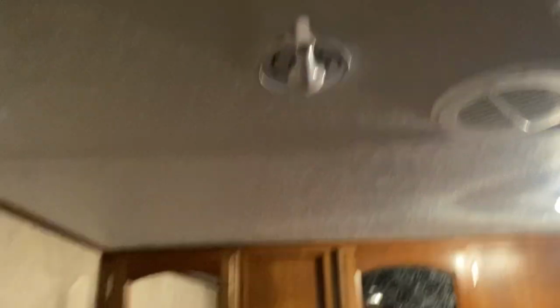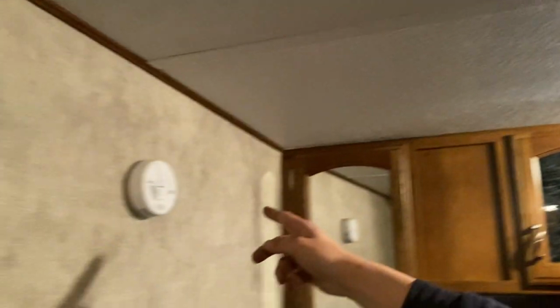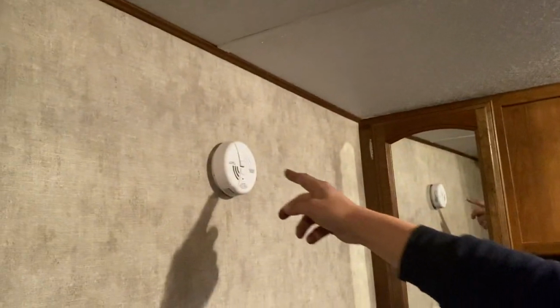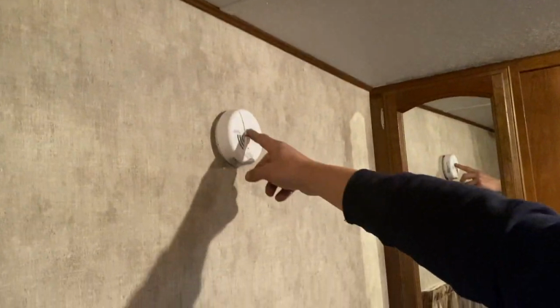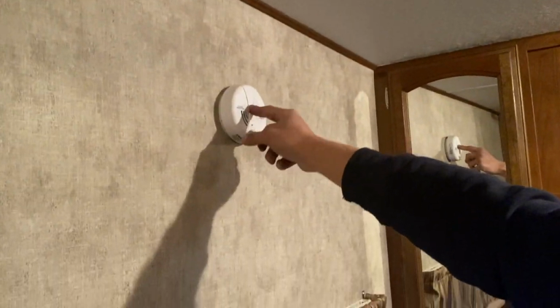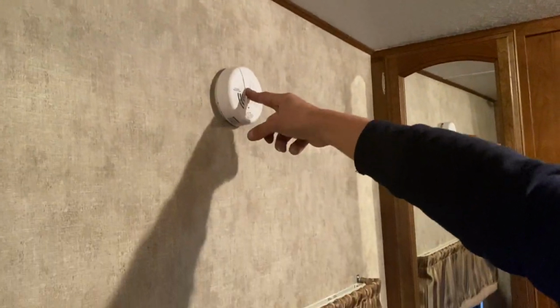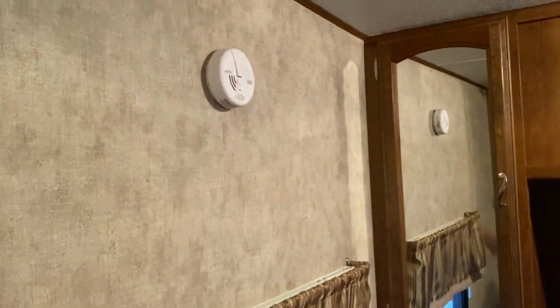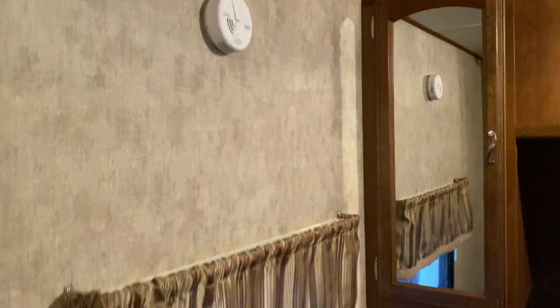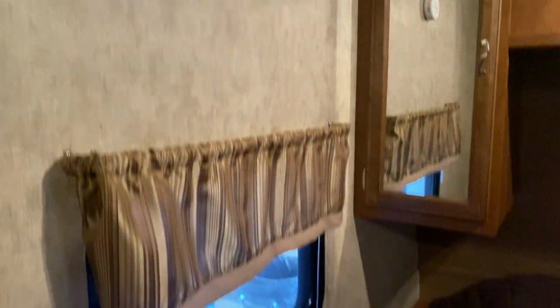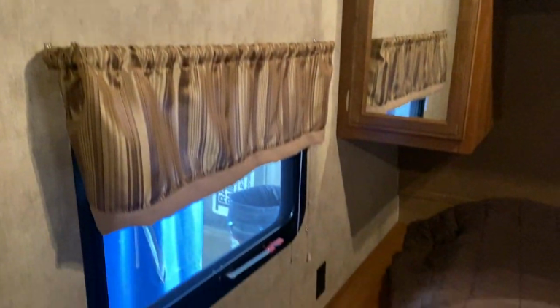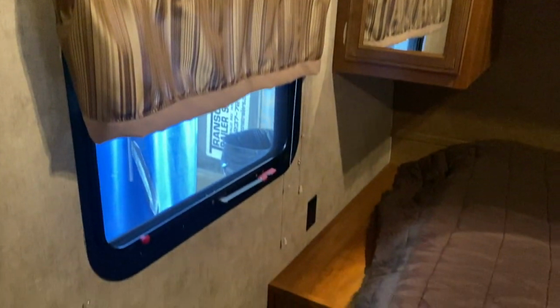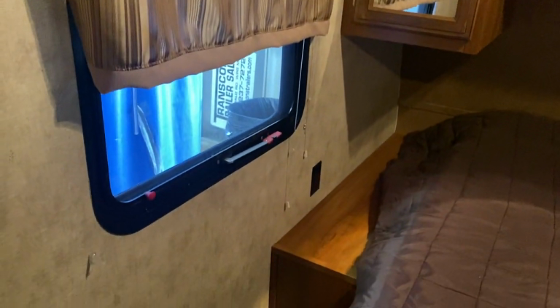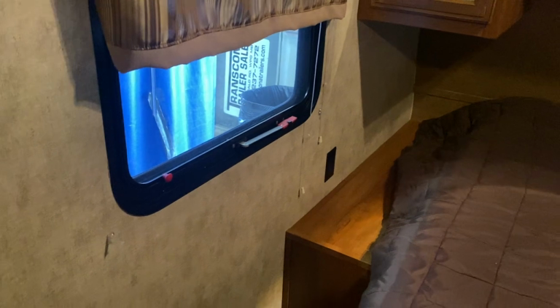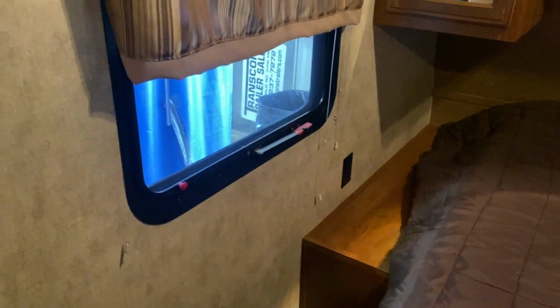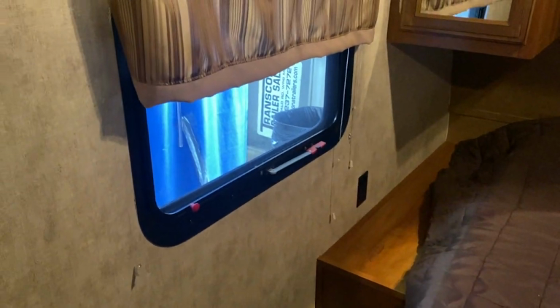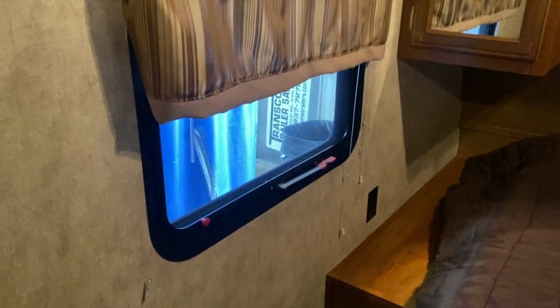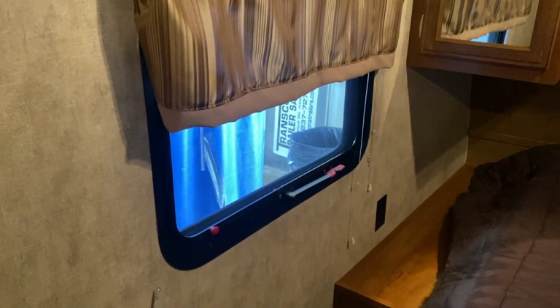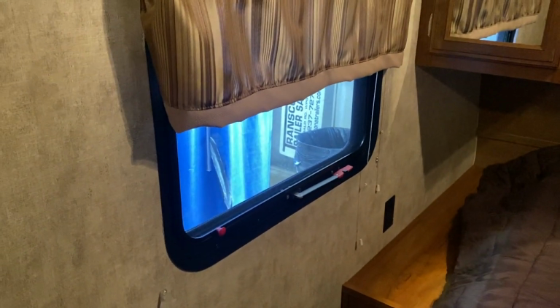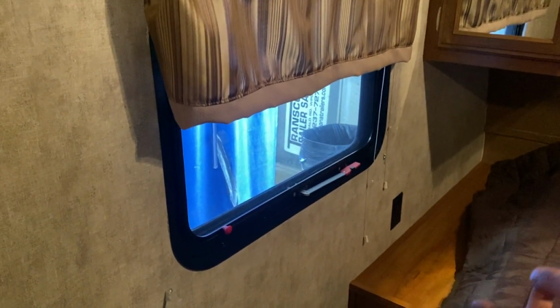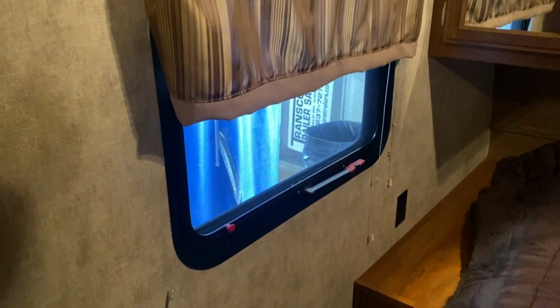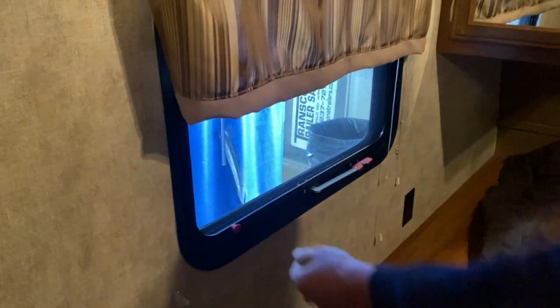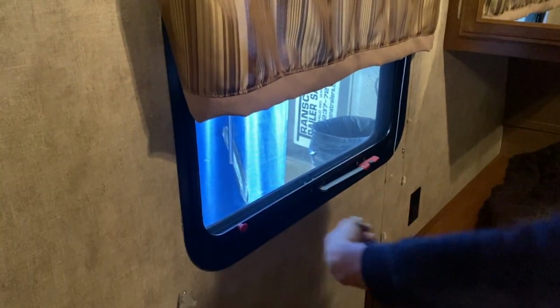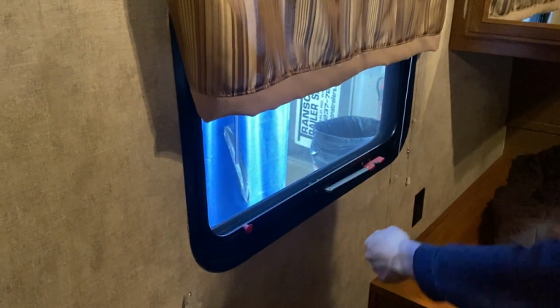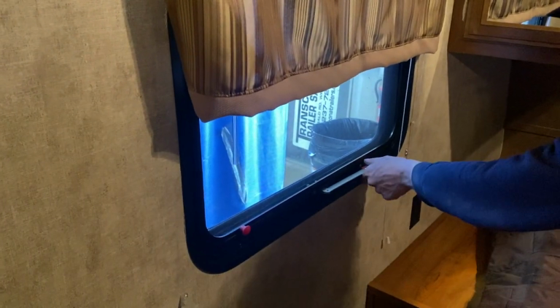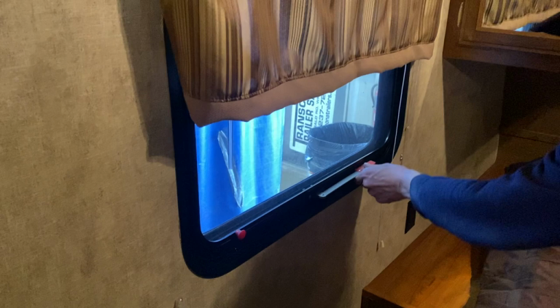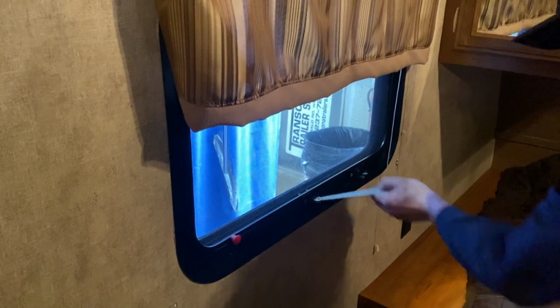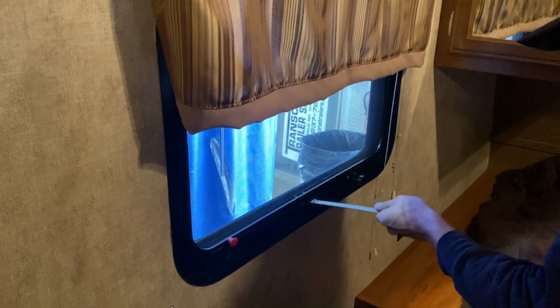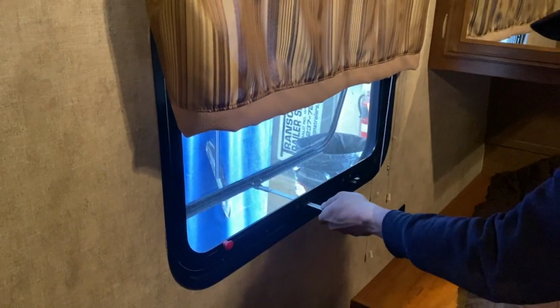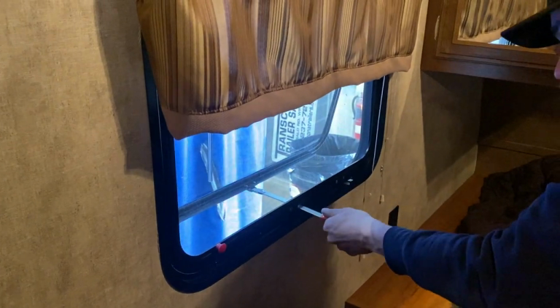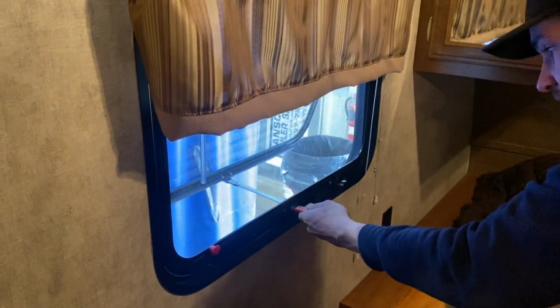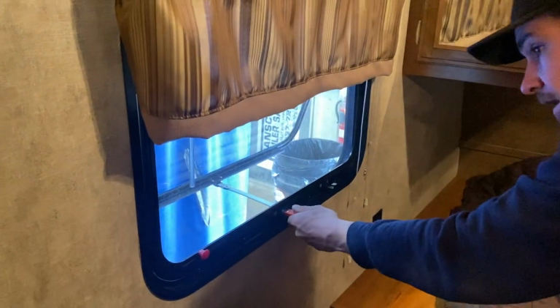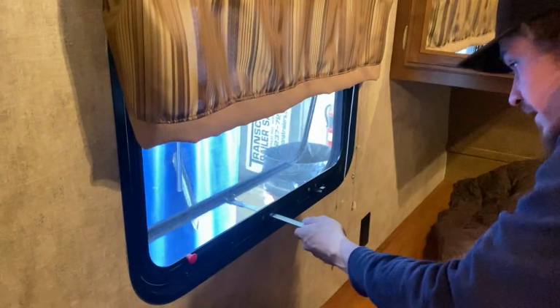Up on the wall is your carbon monoxide alarm — it'll go off right away if it detects CO. Below that is an emergency exit: pull the red tab to remove the screen, take this handle and throw it outside, then hop on out.